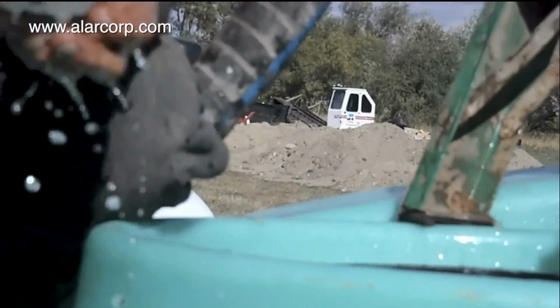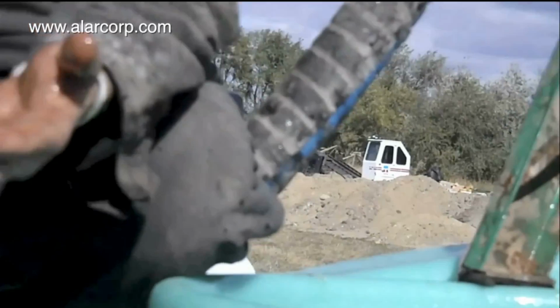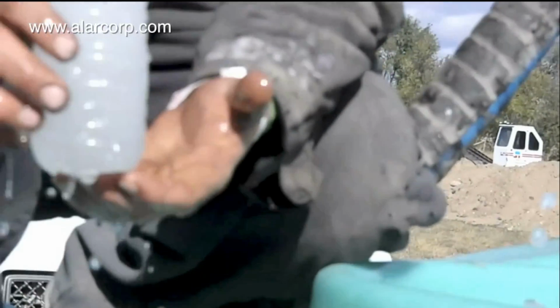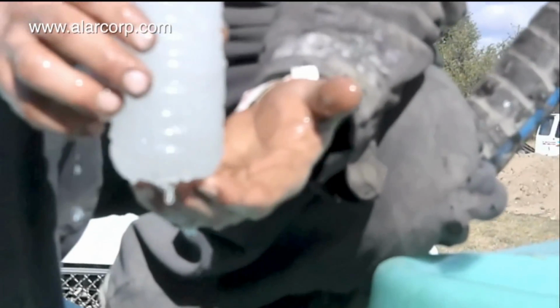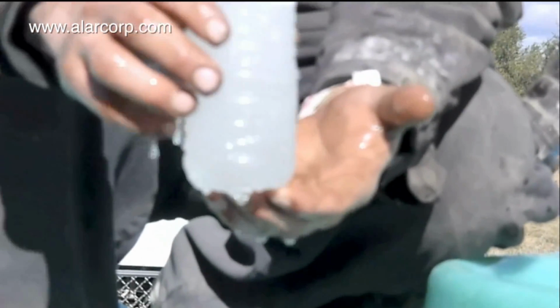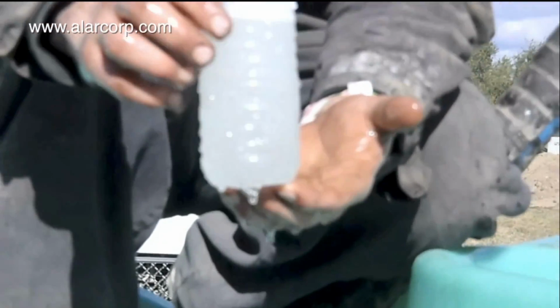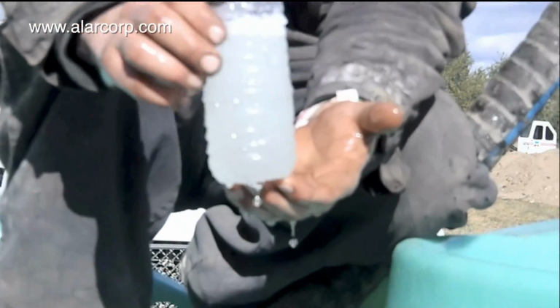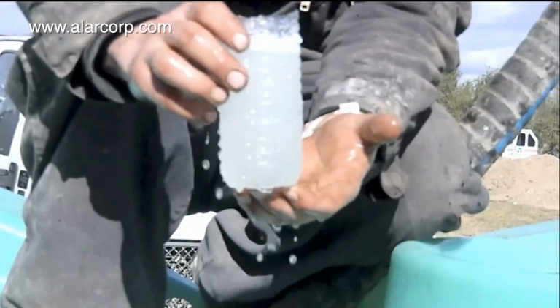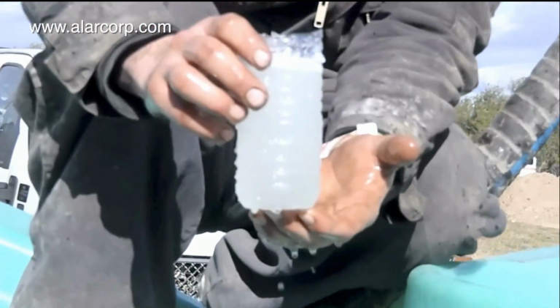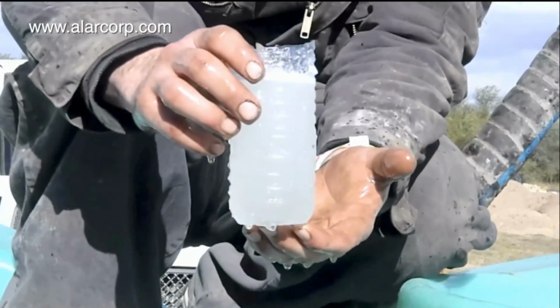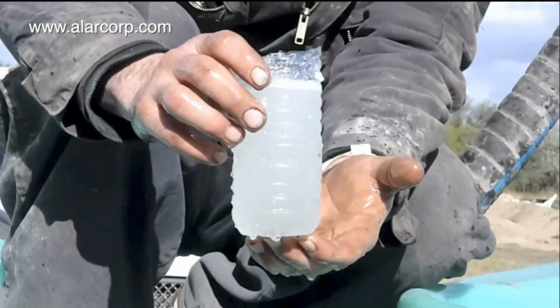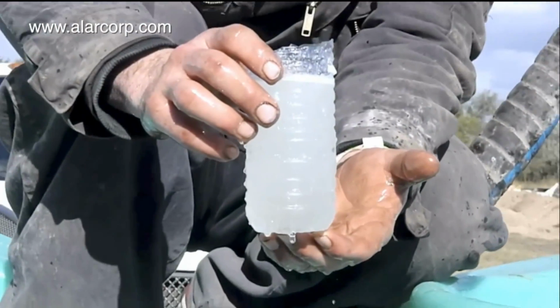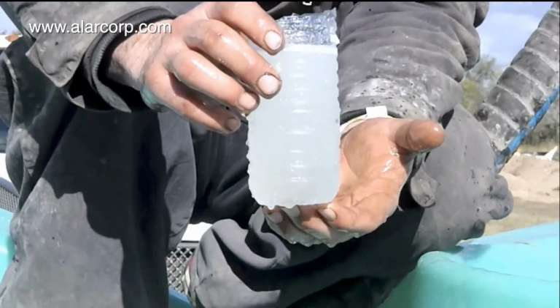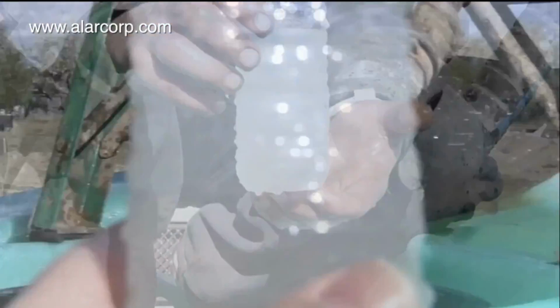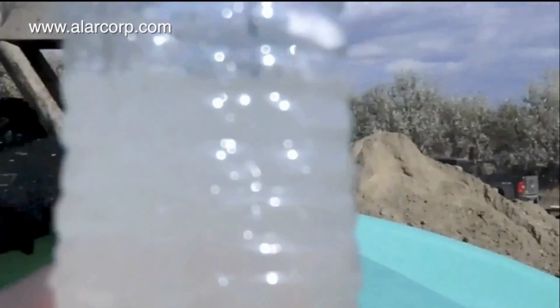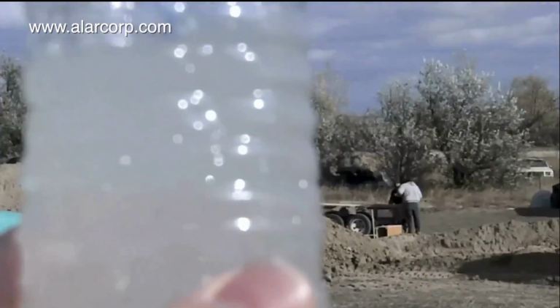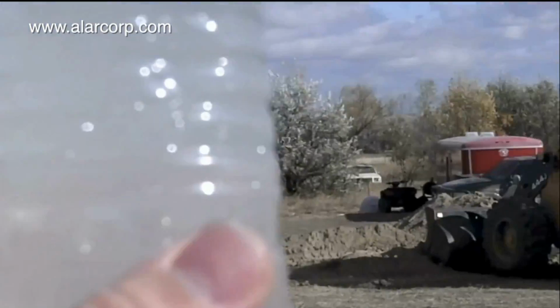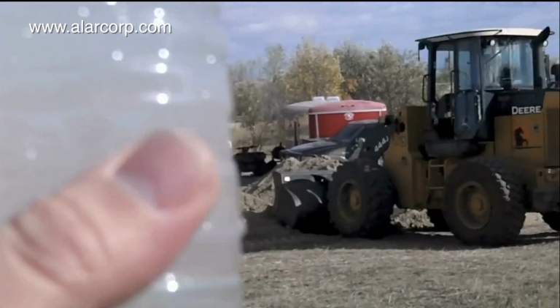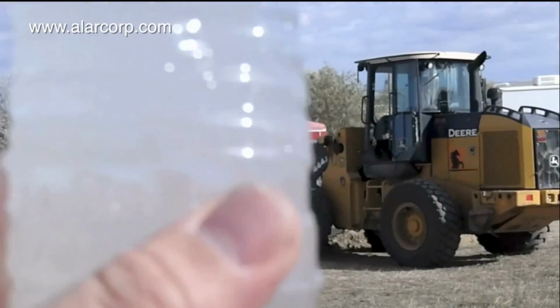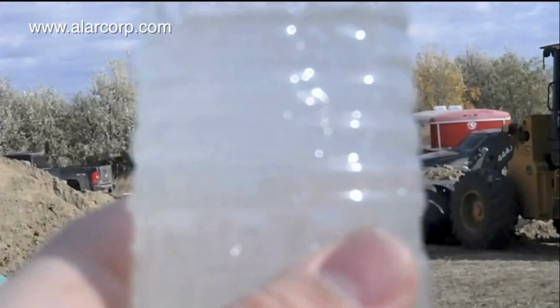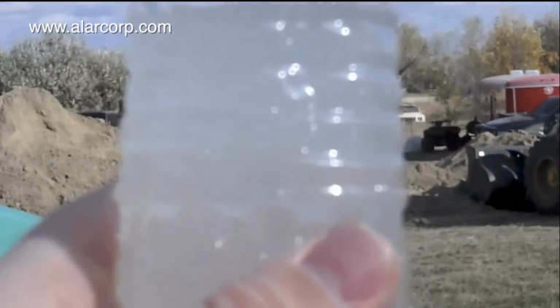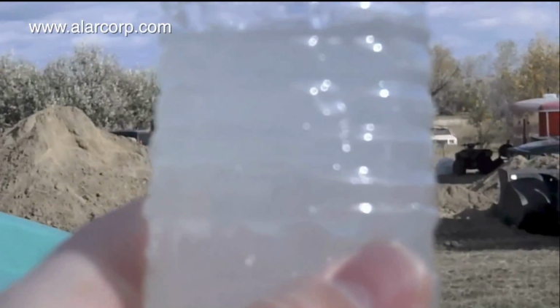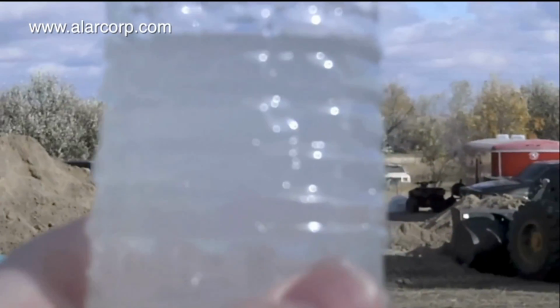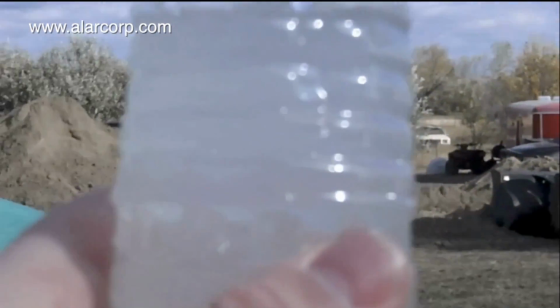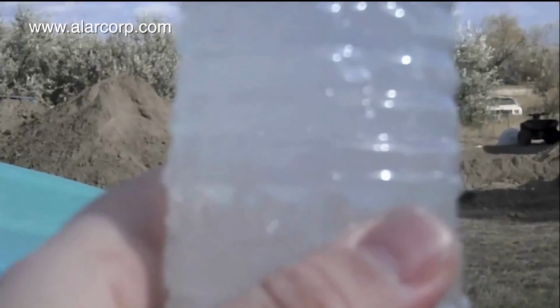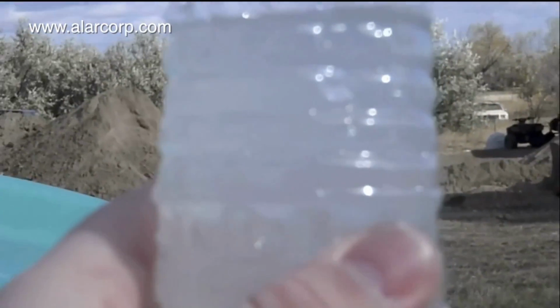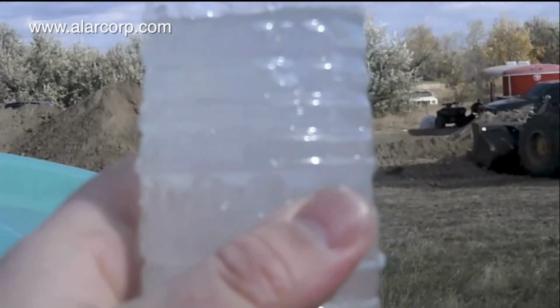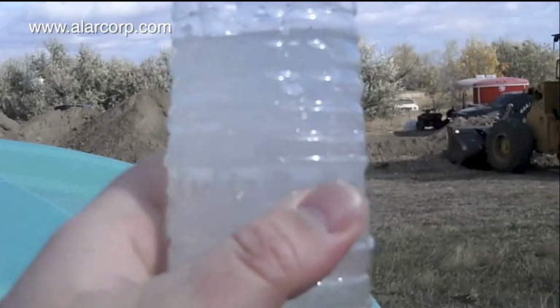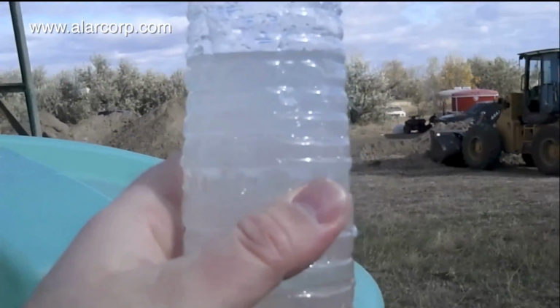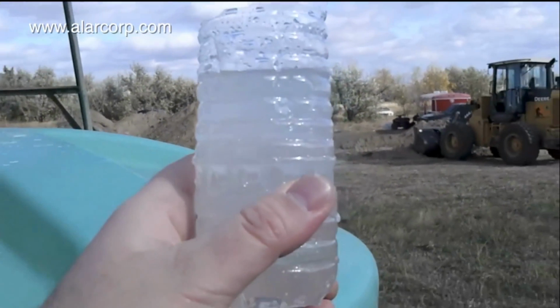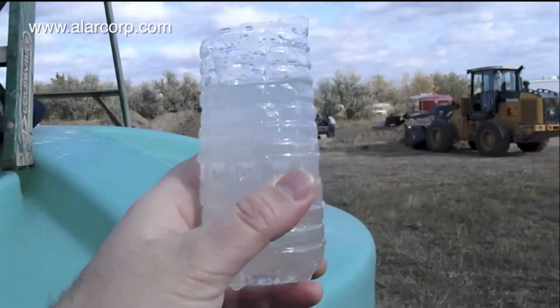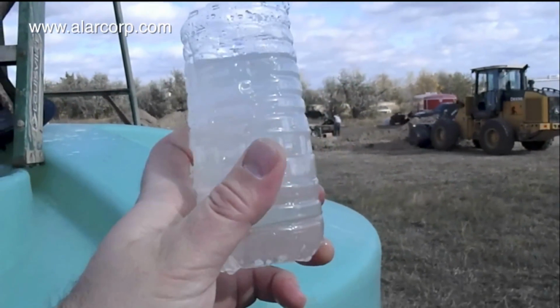The AutoVac does not remove salts, but generates reusable water that has proven to increase drilling rates. Not only does clean water drill faster, but it can reduce mud pump and downhole tool wear and maintenance.